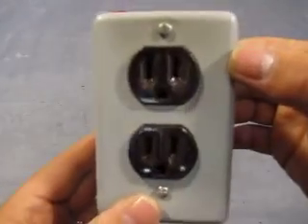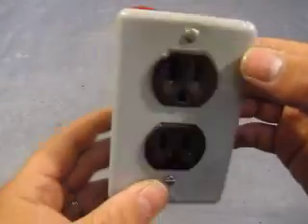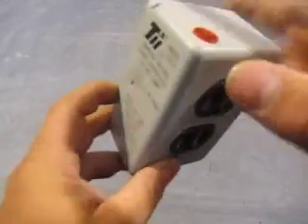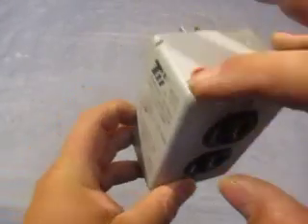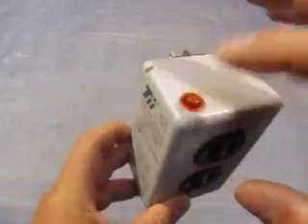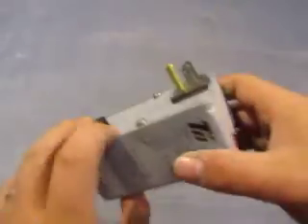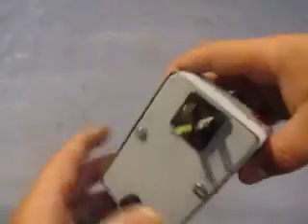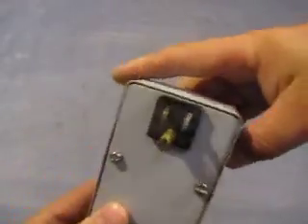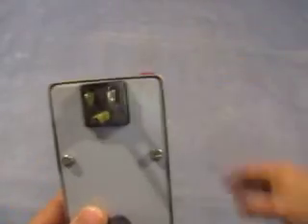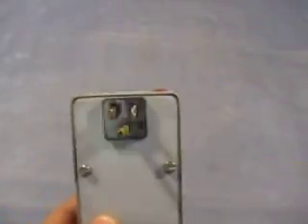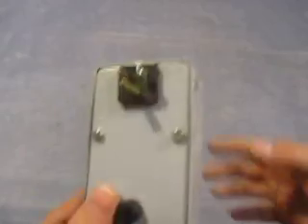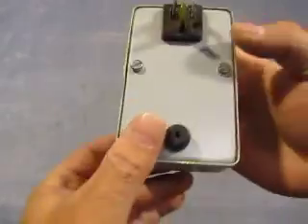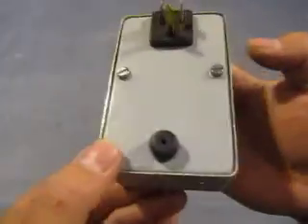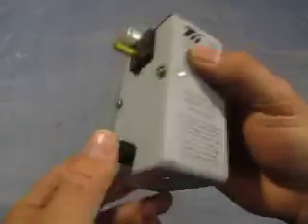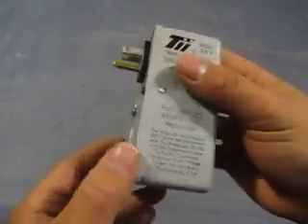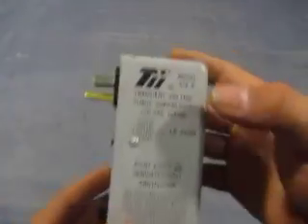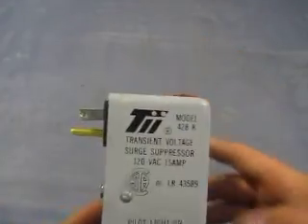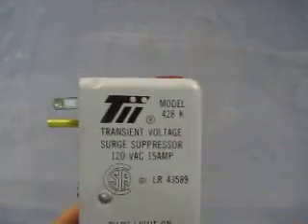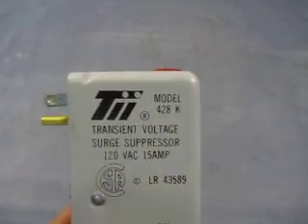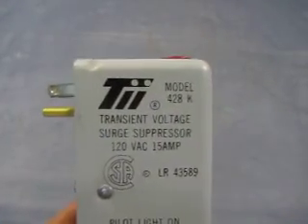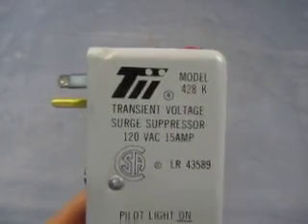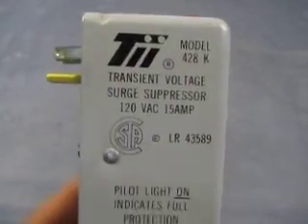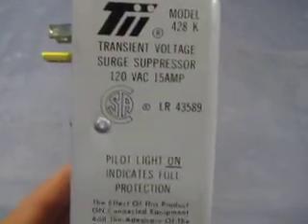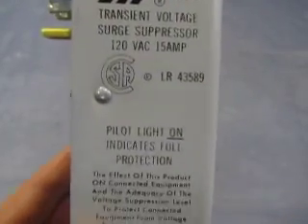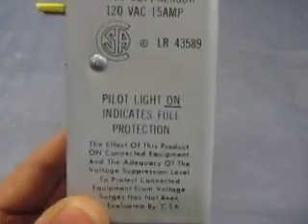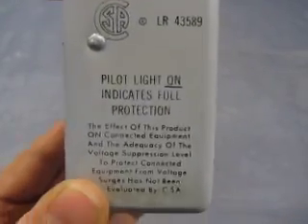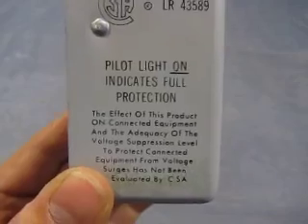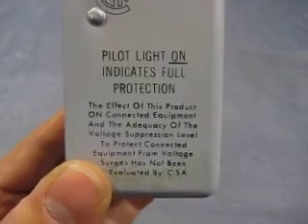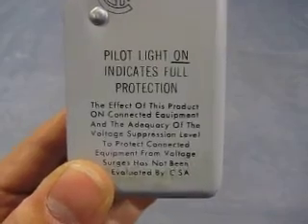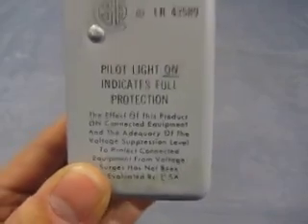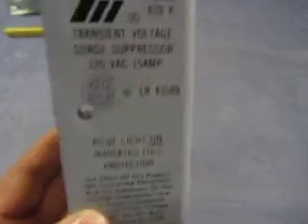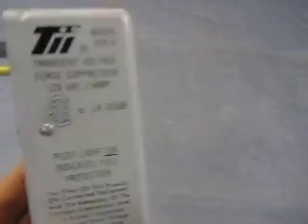It's 2-plug, the light plug here, and then it says right here all the information I just told you — pilot light on indicates full protection.